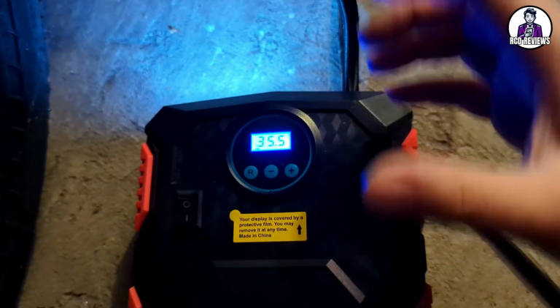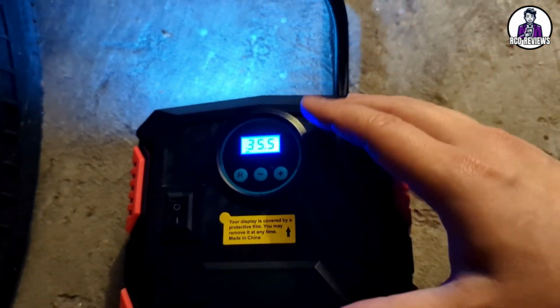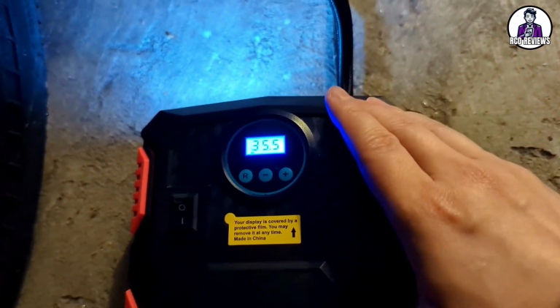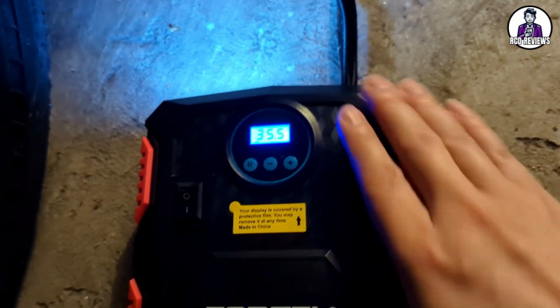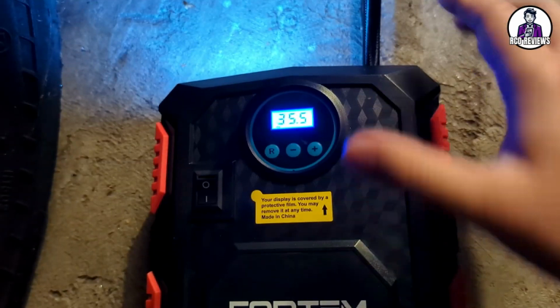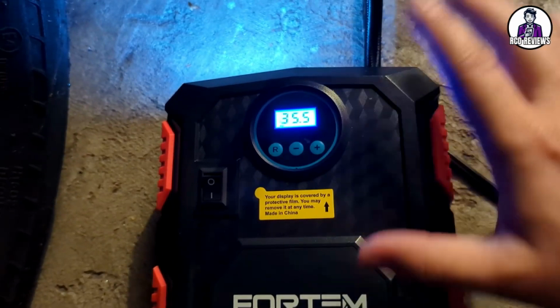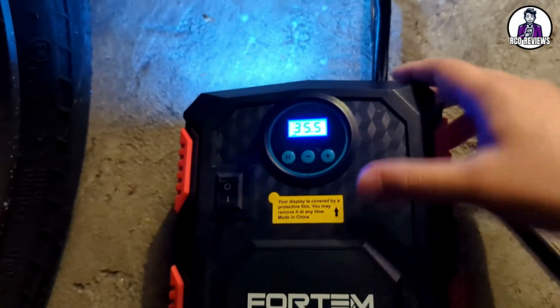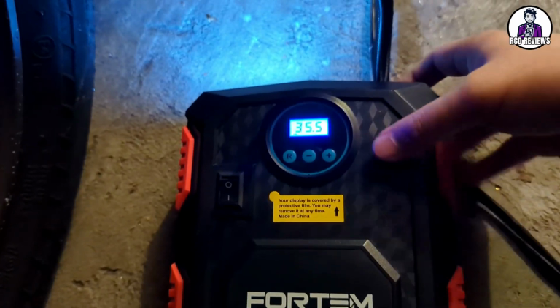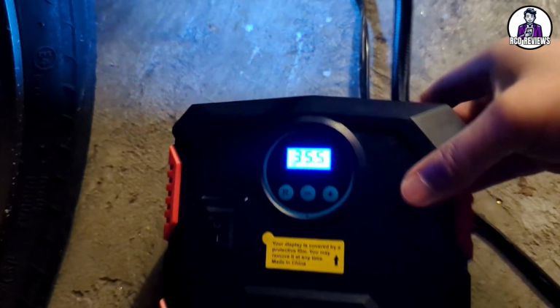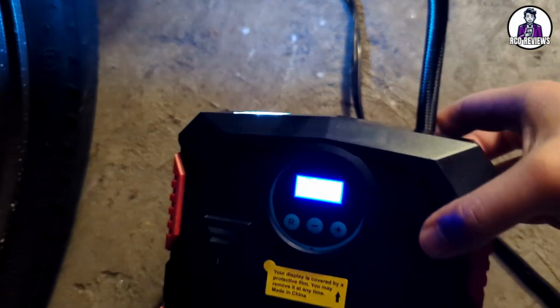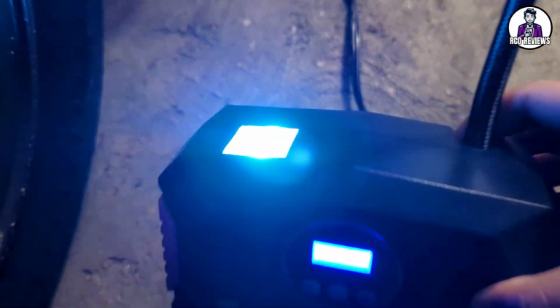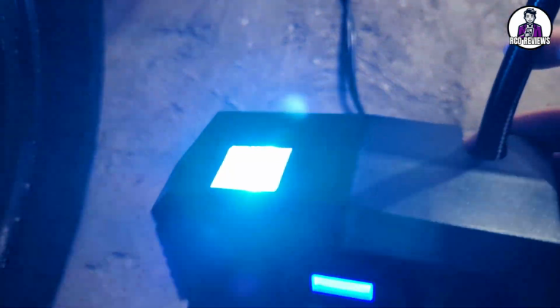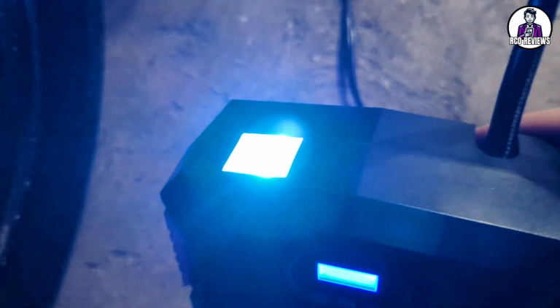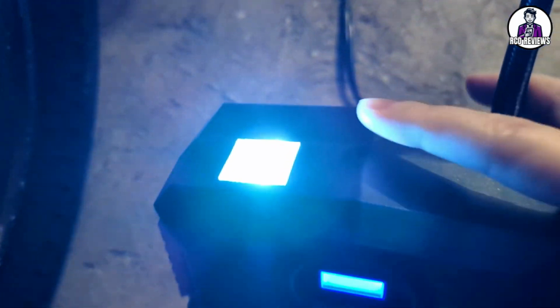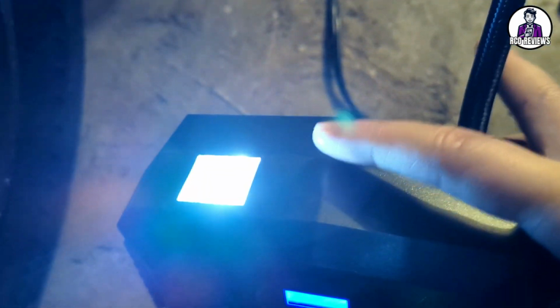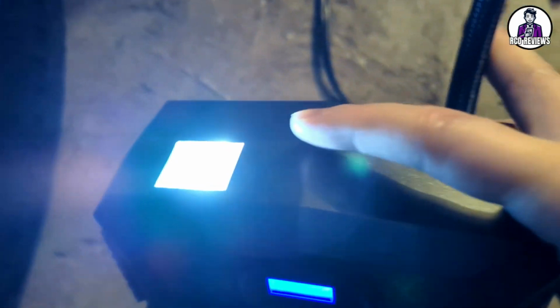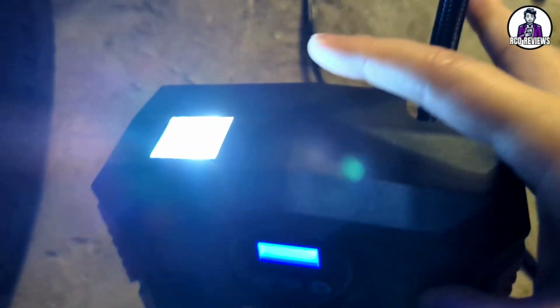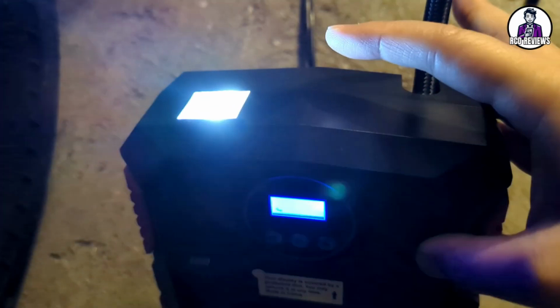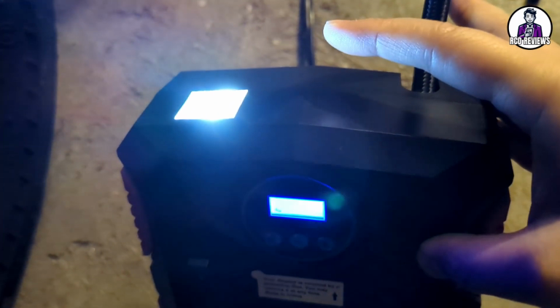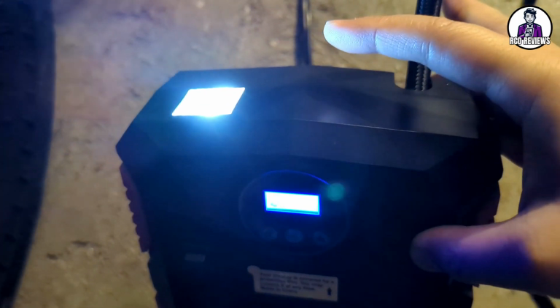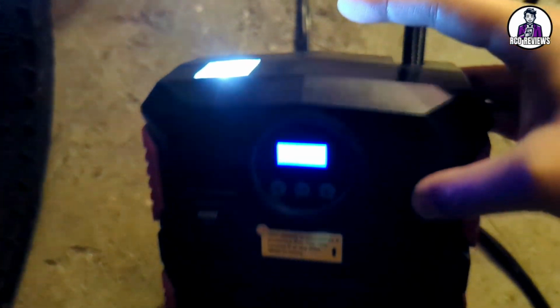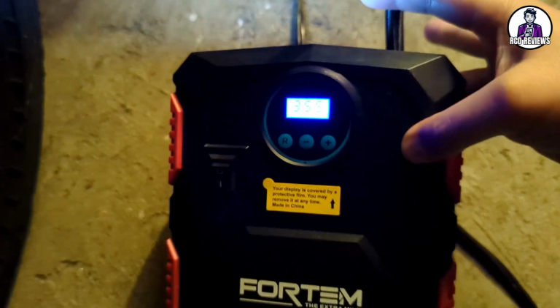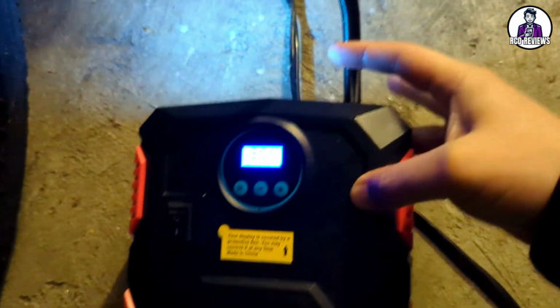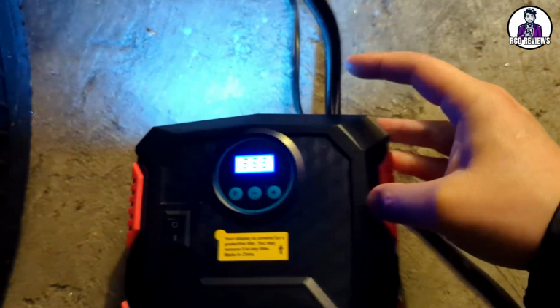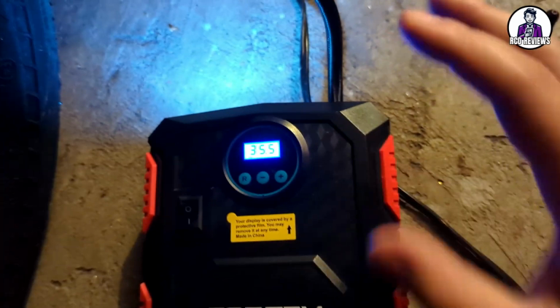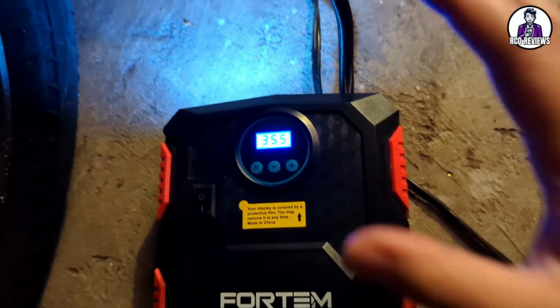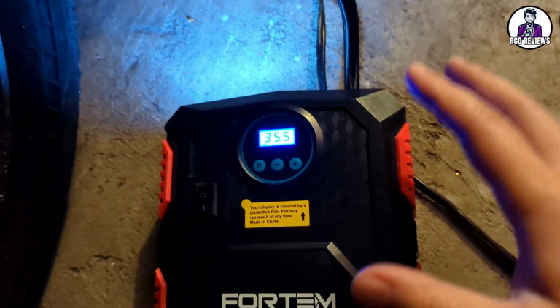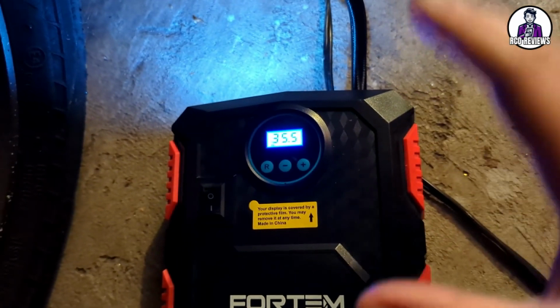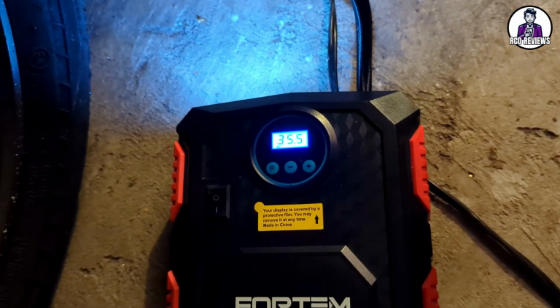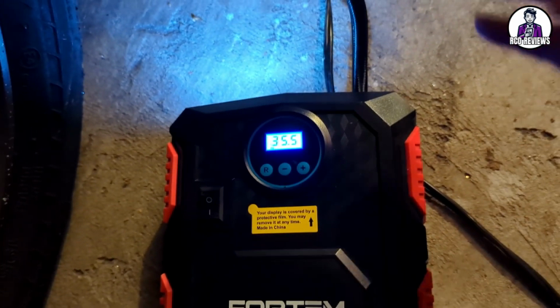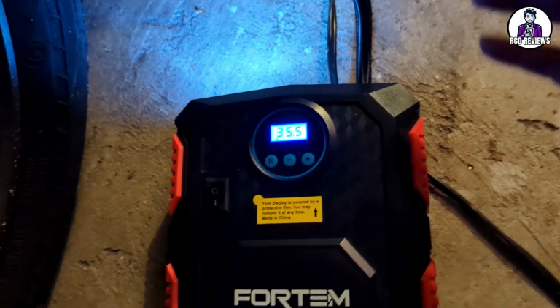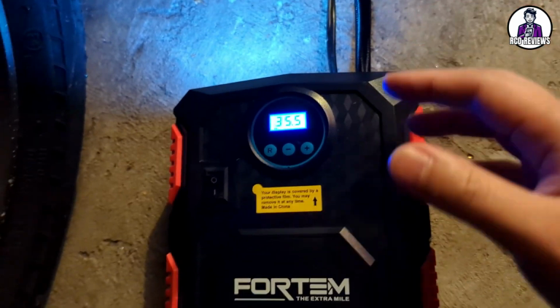One thing I didn't mention earlier is the flashlight — the little light it comes with — which is pretty cool. So if you're in the dark this would be awesome; I'm kind of in a dark setting right now so you can see it in action.